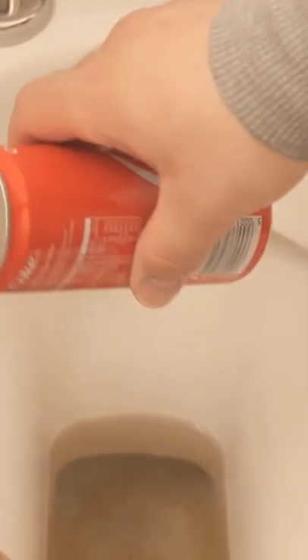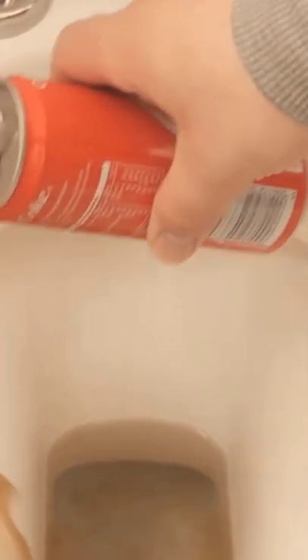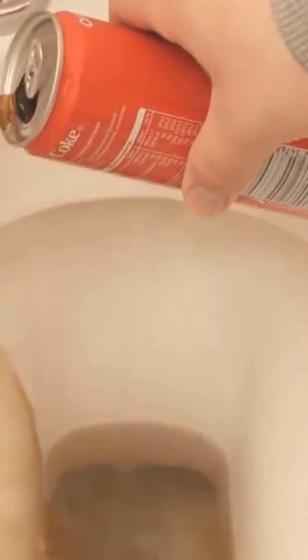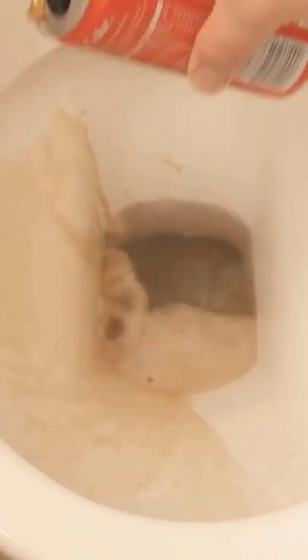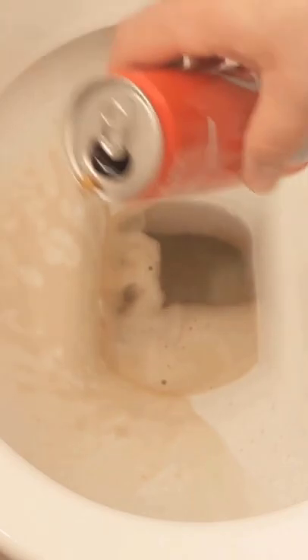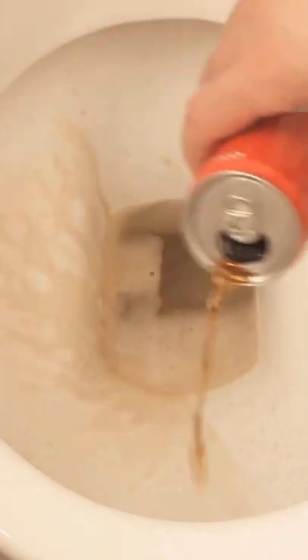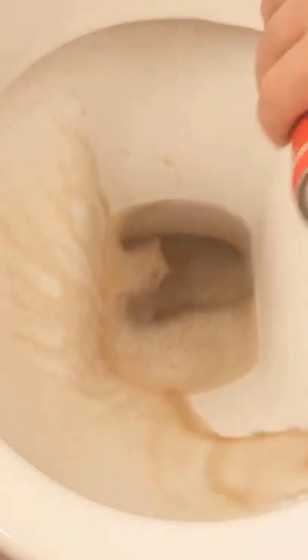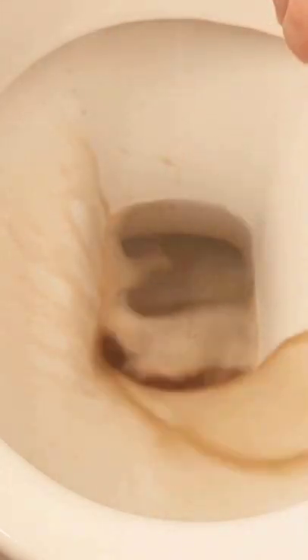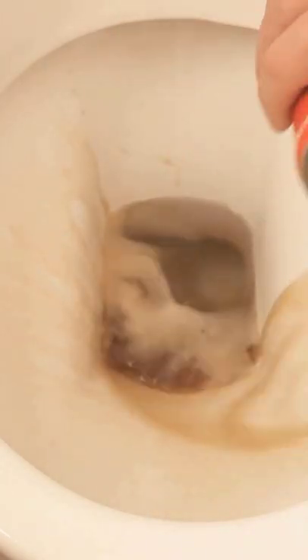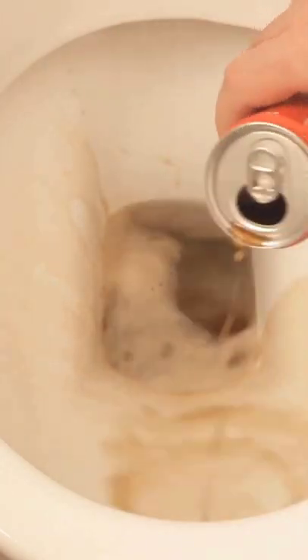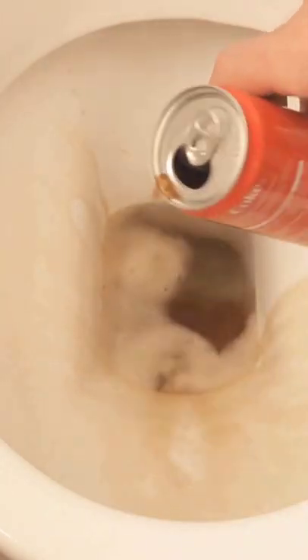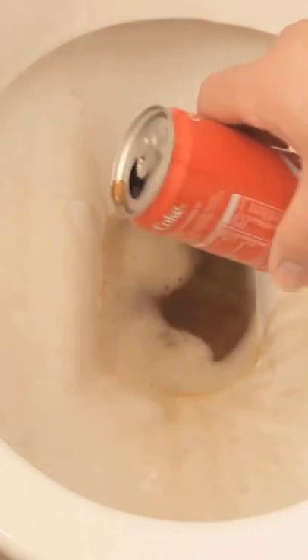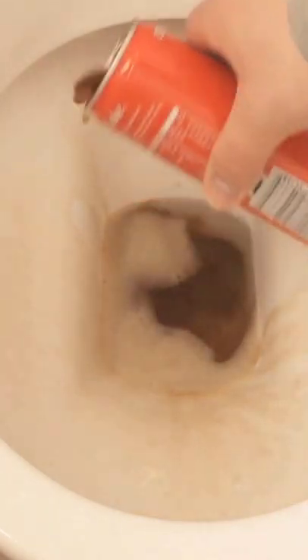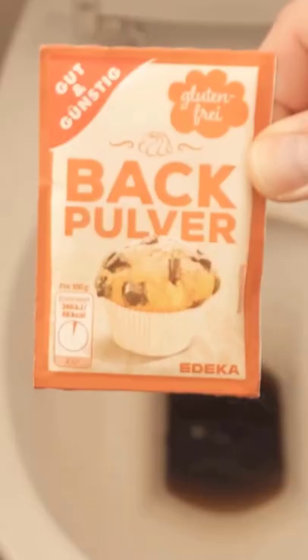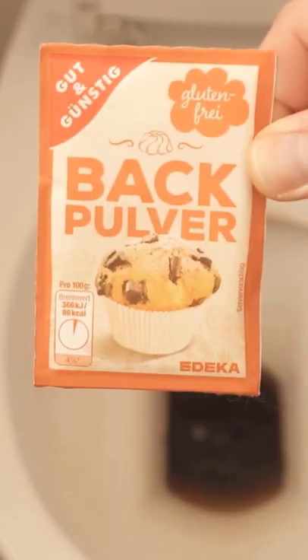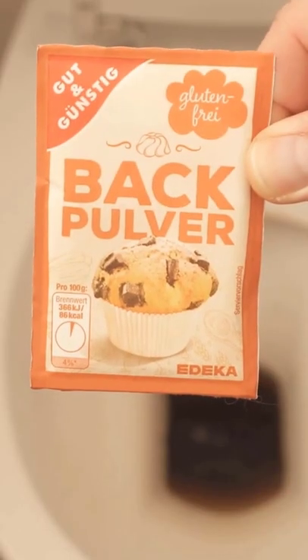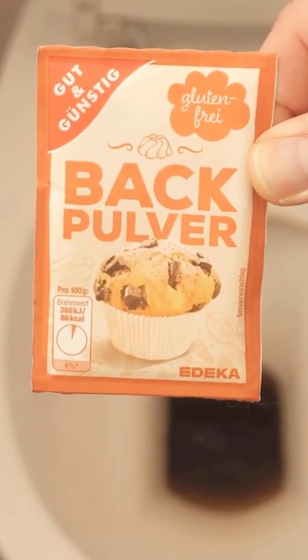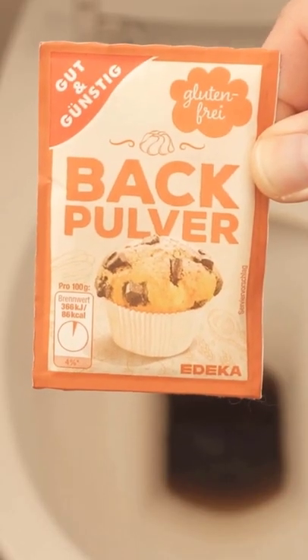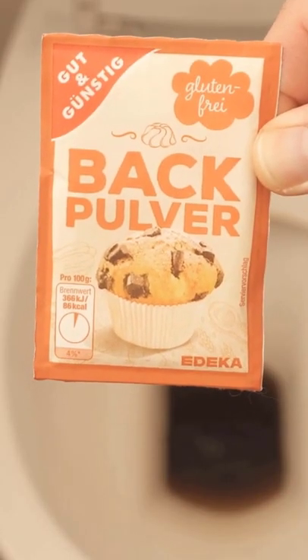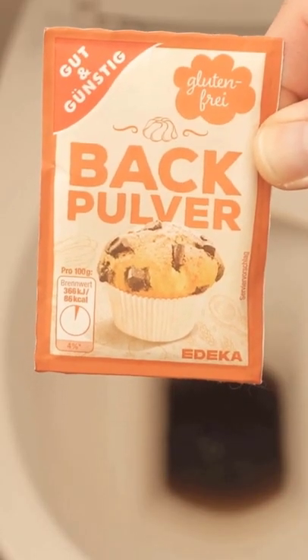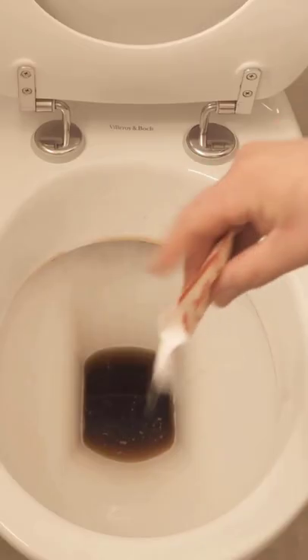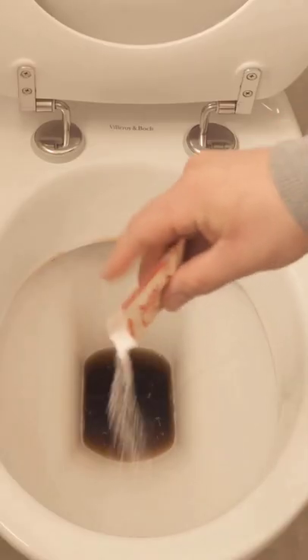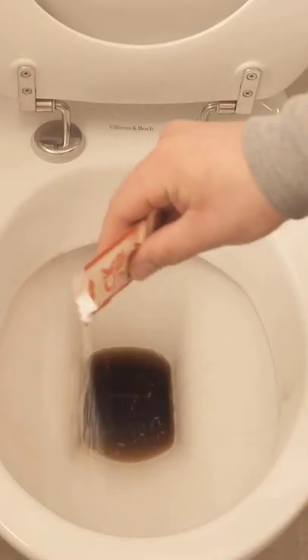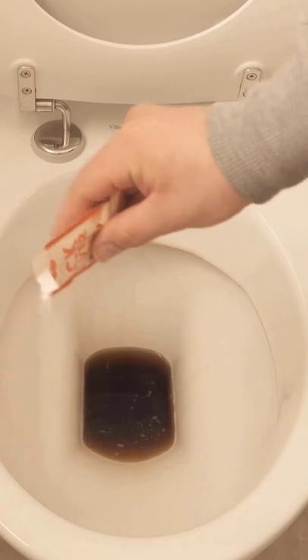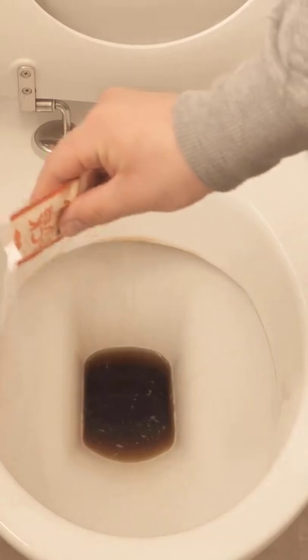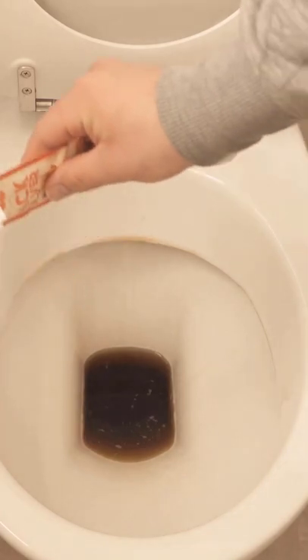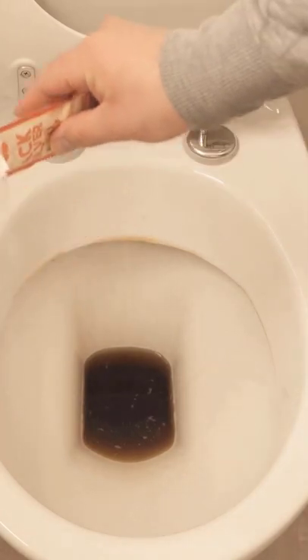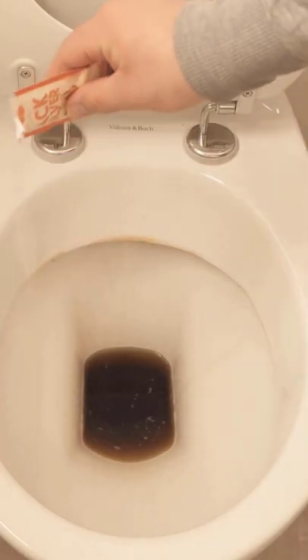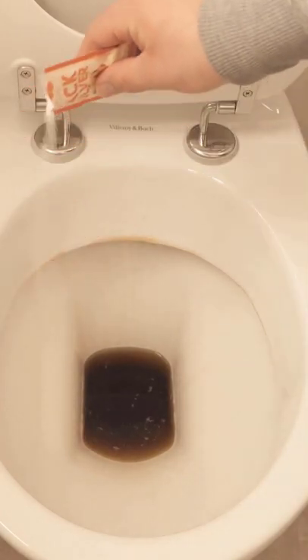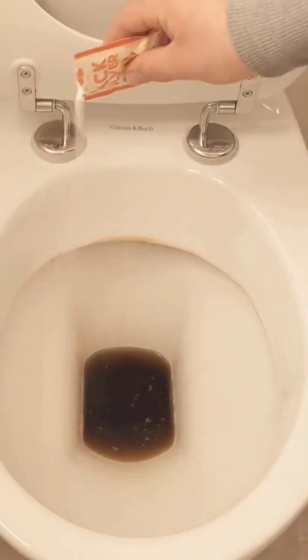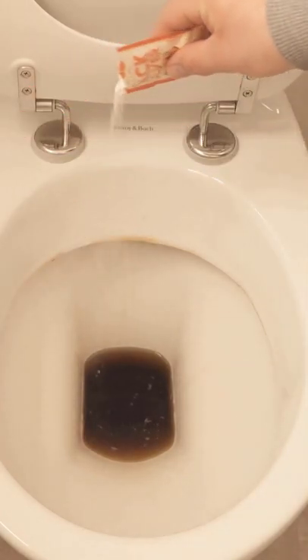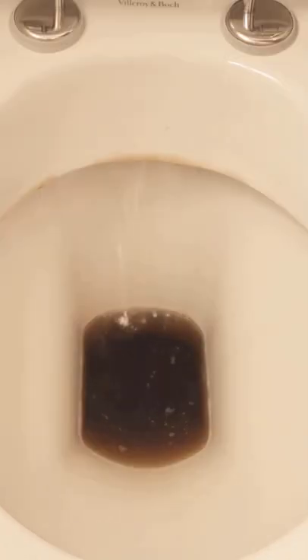To do this, spread some Coke in your toilet. Then take a bag of baking soda and spread it in the toilet as well. Then let both soak in for 30 minutes.